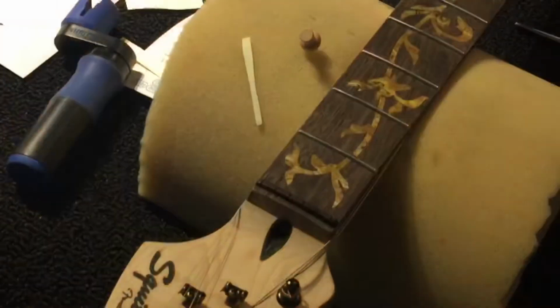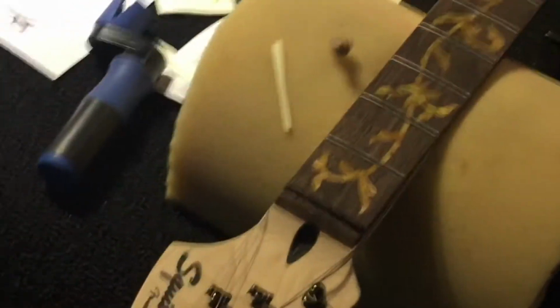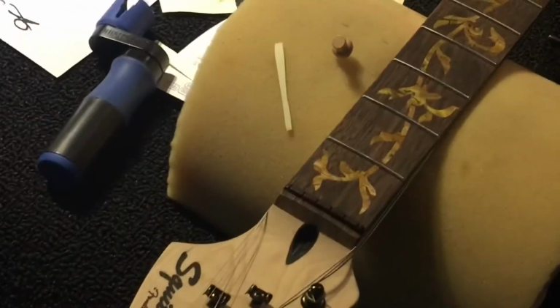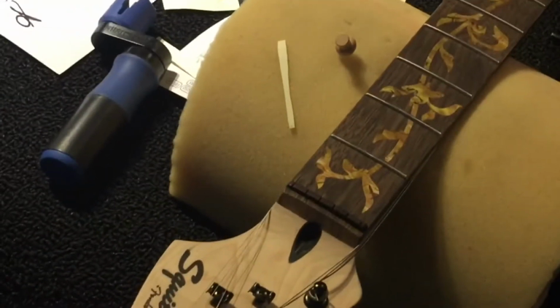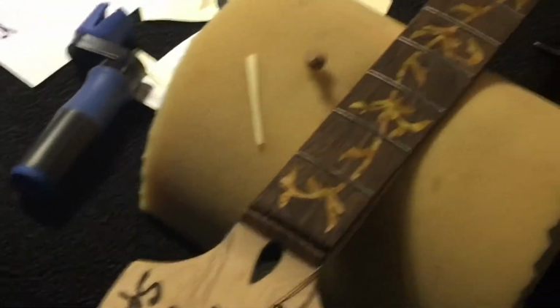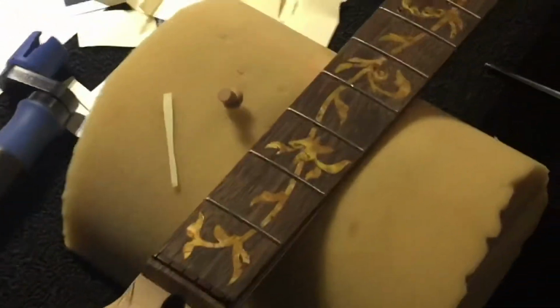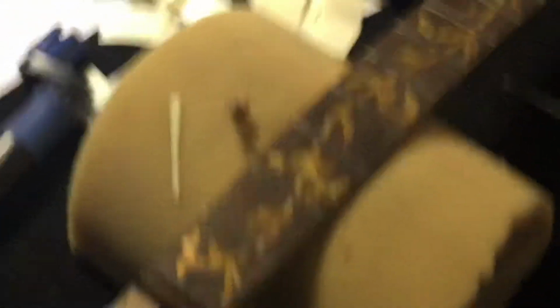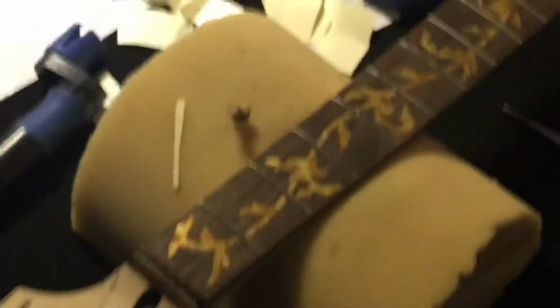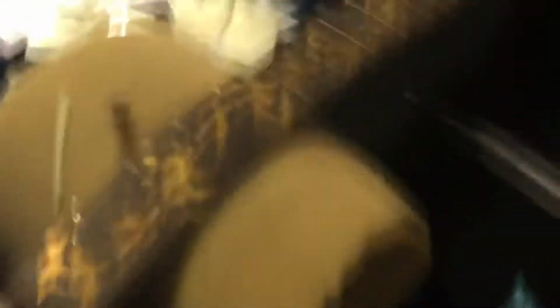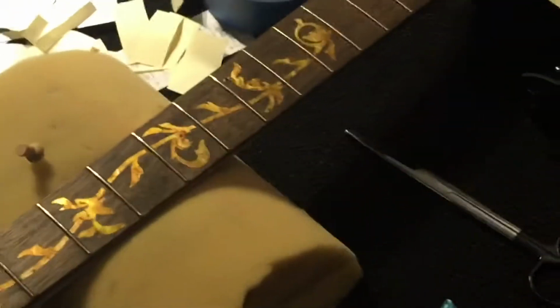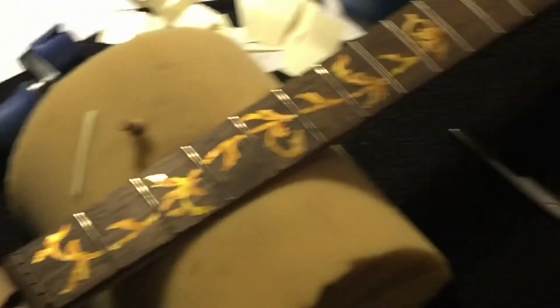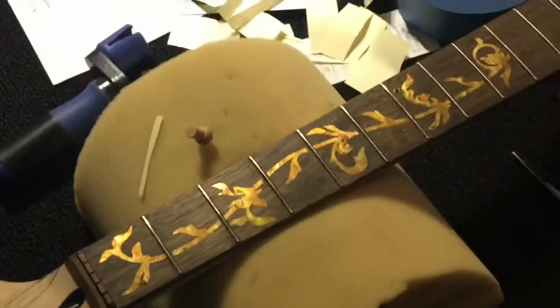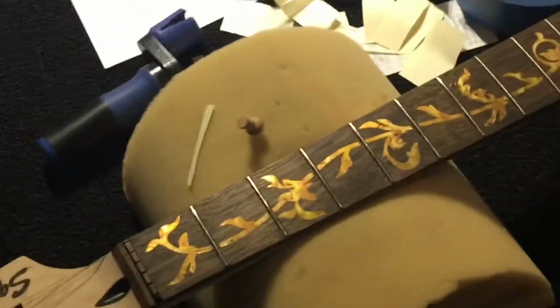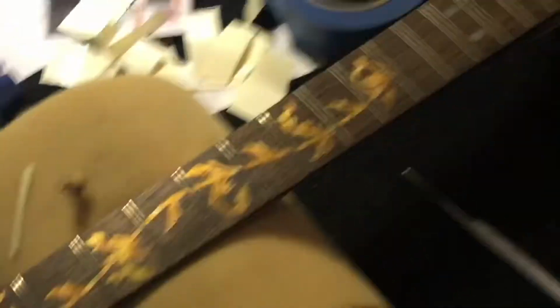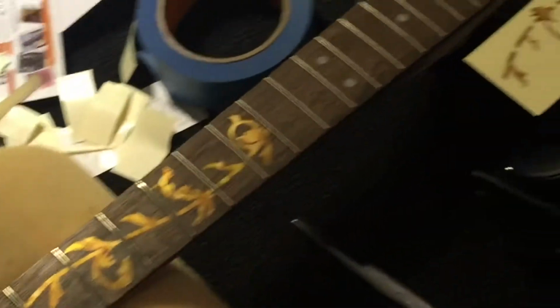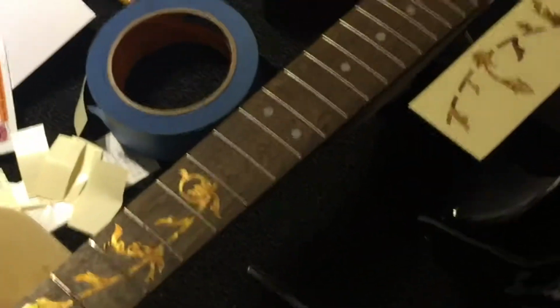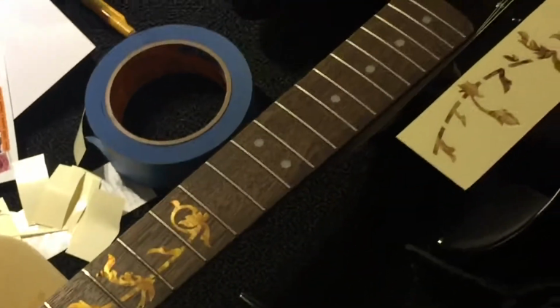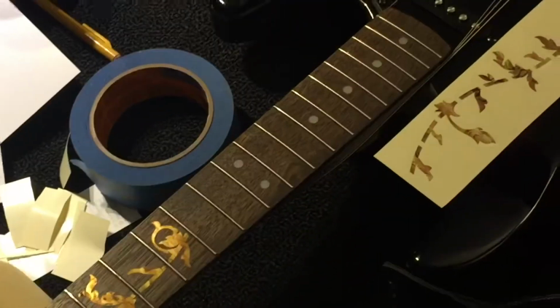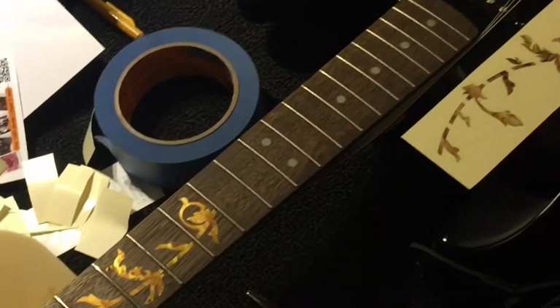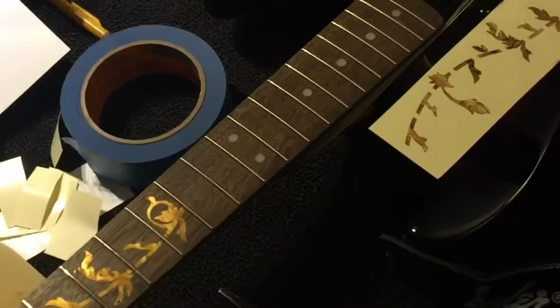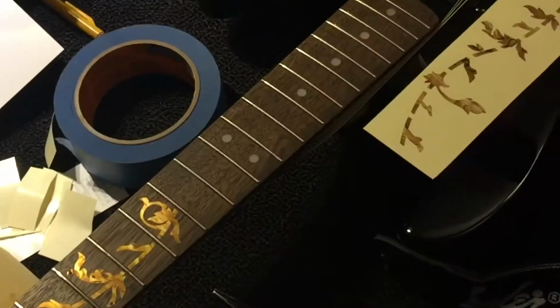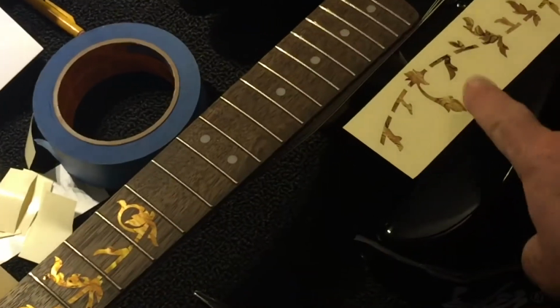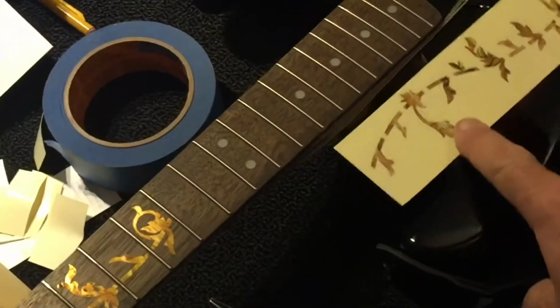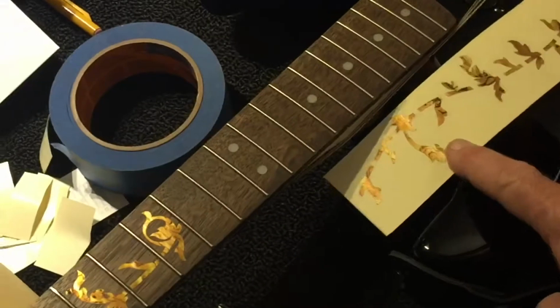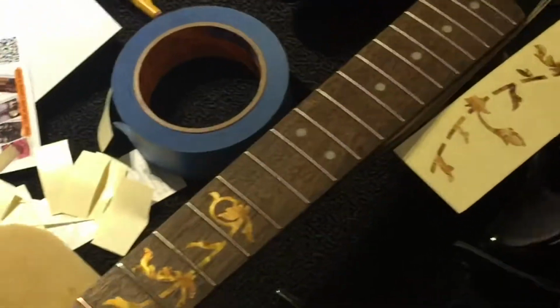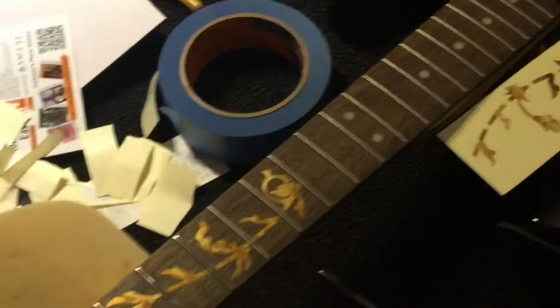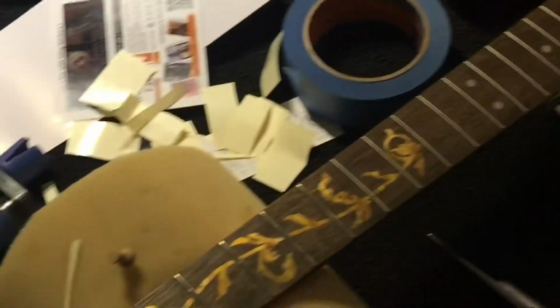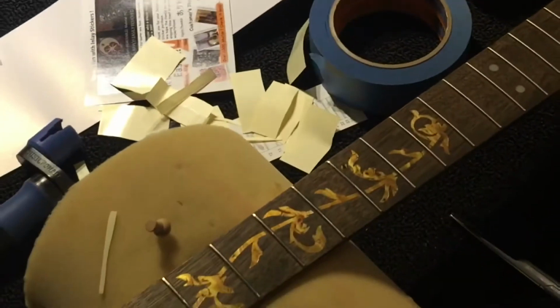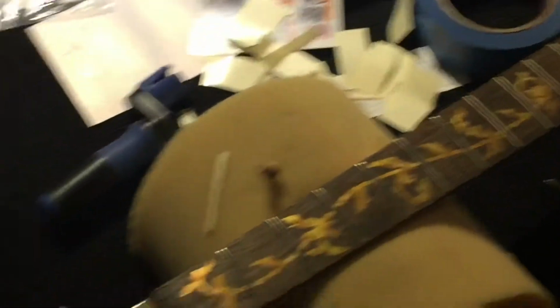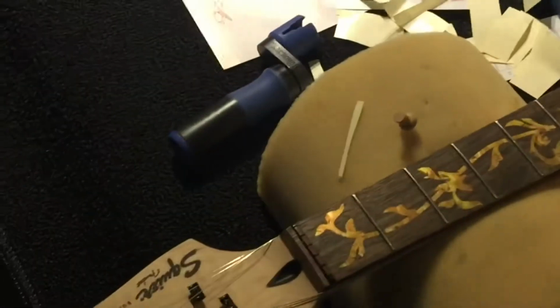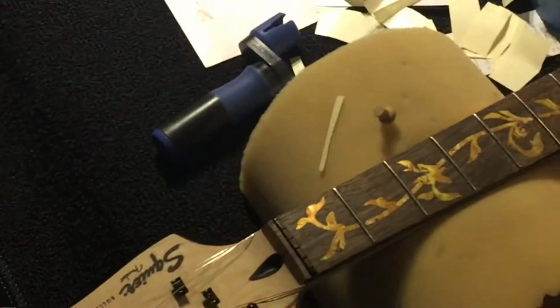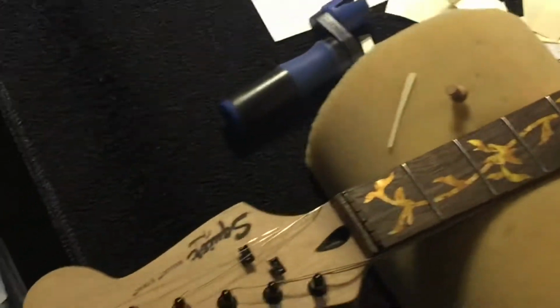So here we are — we're halfway finished. There's half the fretboard done and the other half naked. We're going to finish down with these and be done in a minute. Be back.